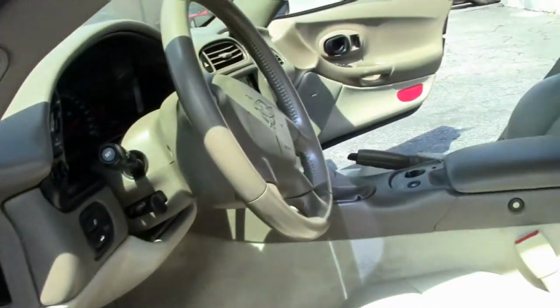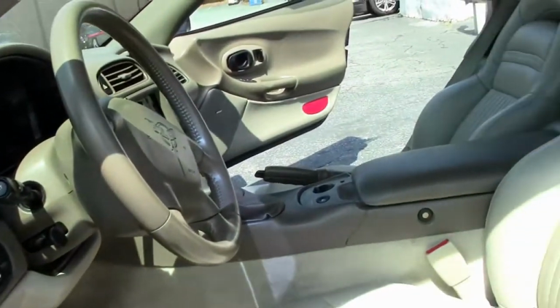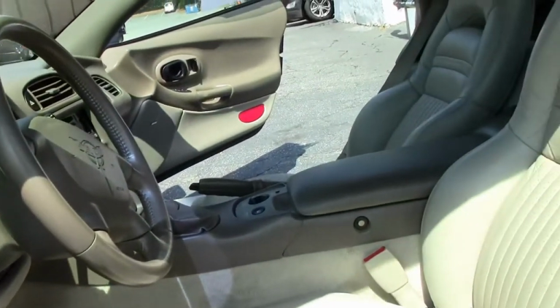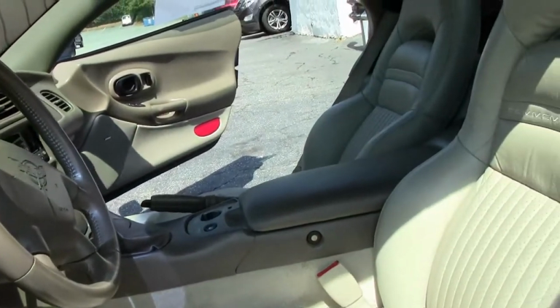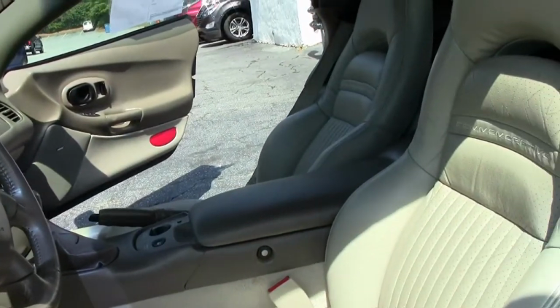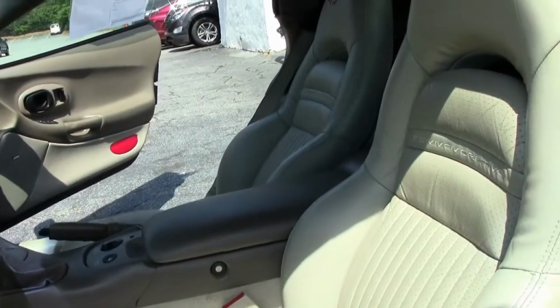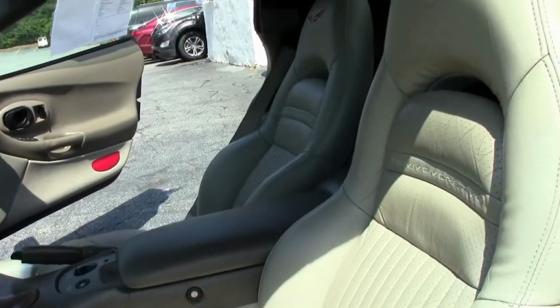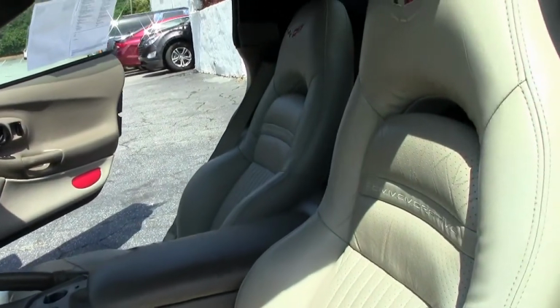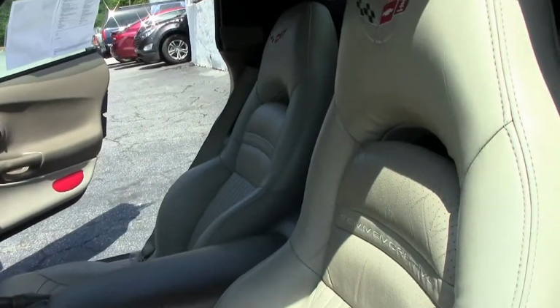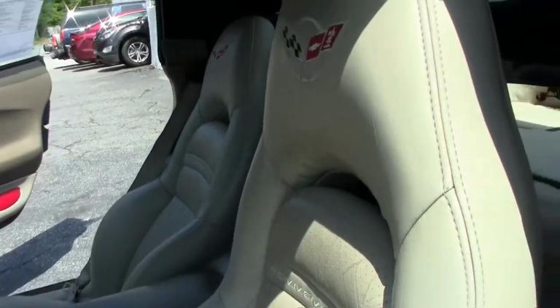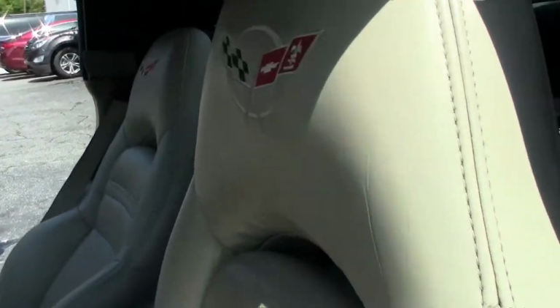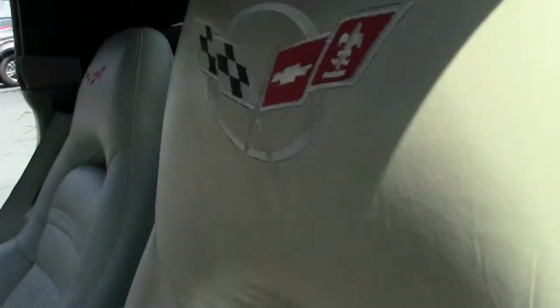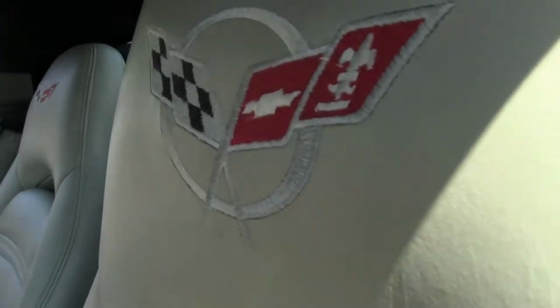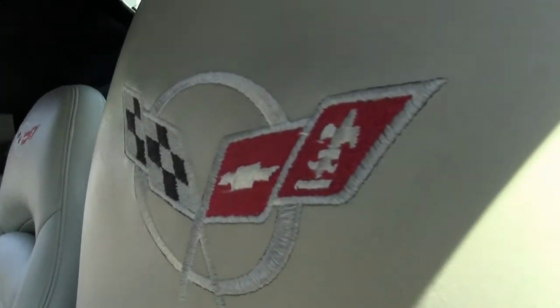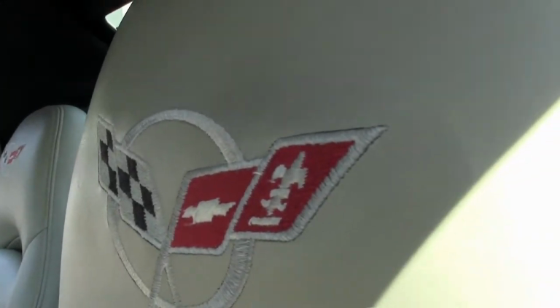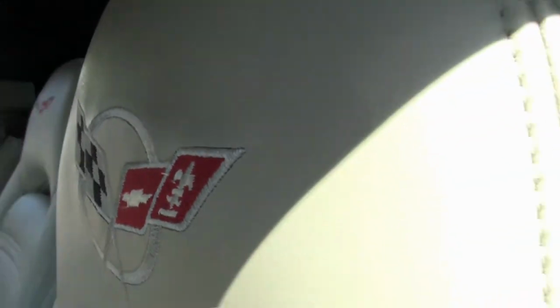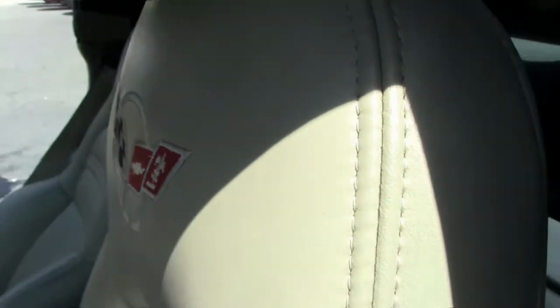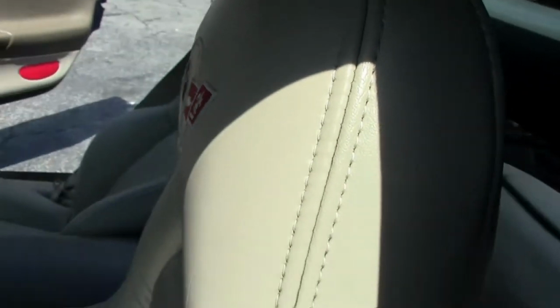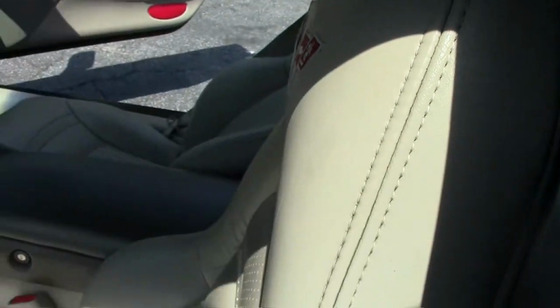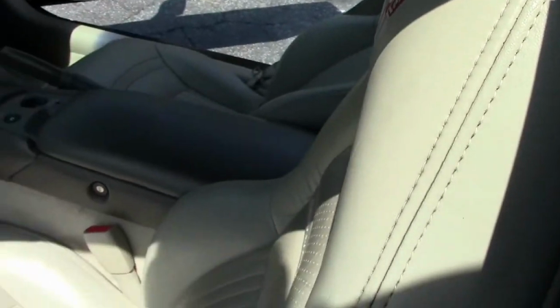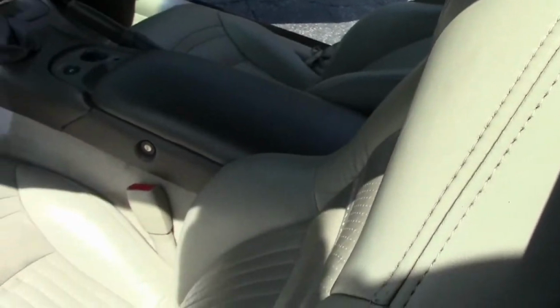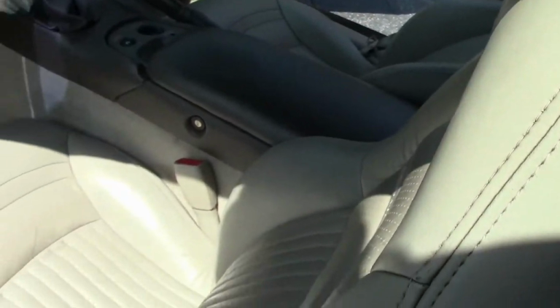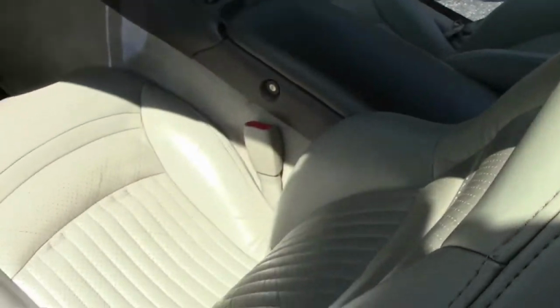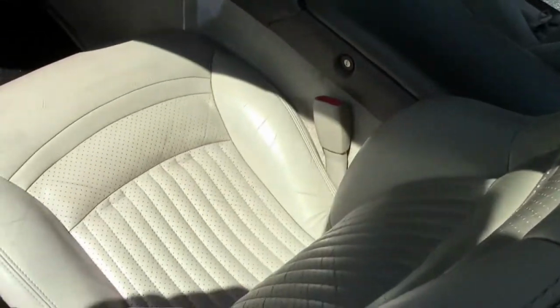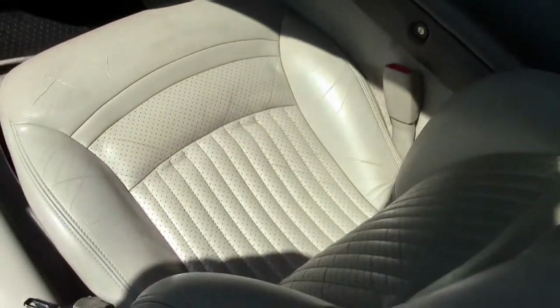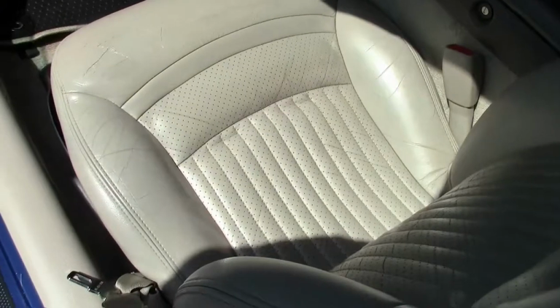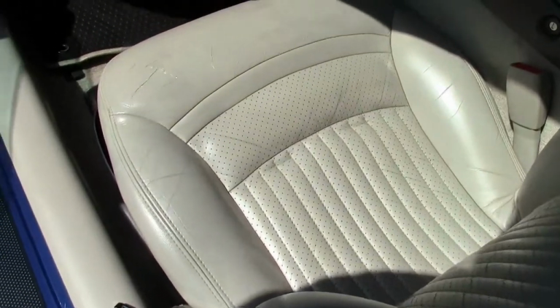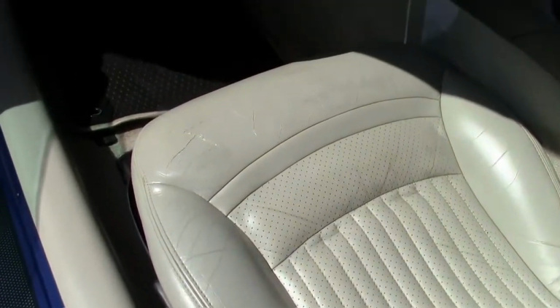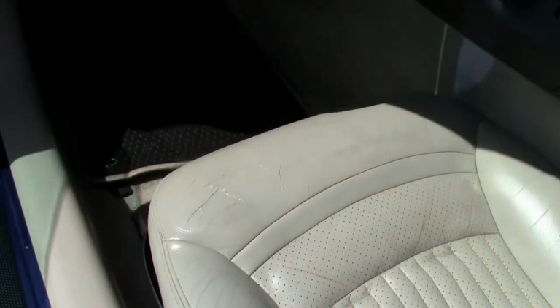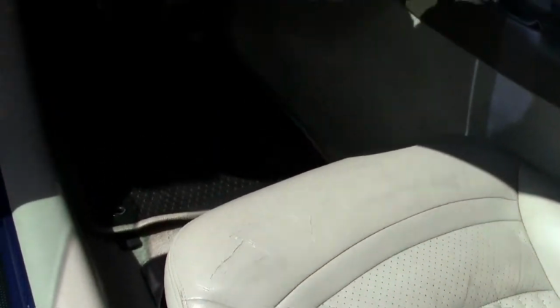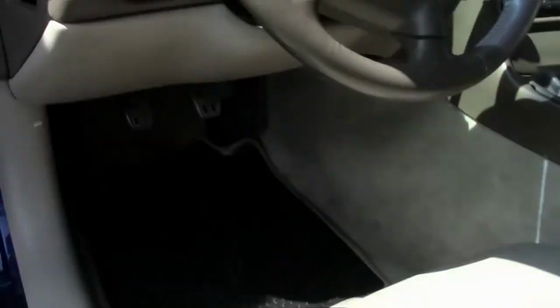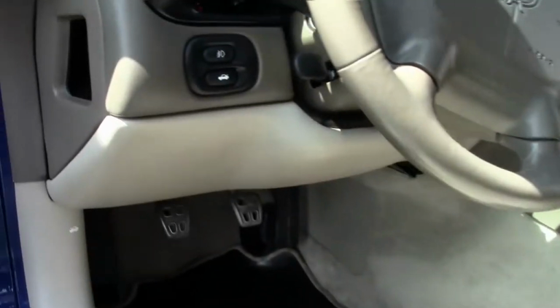Interior-wise, I would call very good — no cracks or issues with the dash. Of course, the commemorative edition being completely loaded. Our seats are free of any rips, tears, or issues.